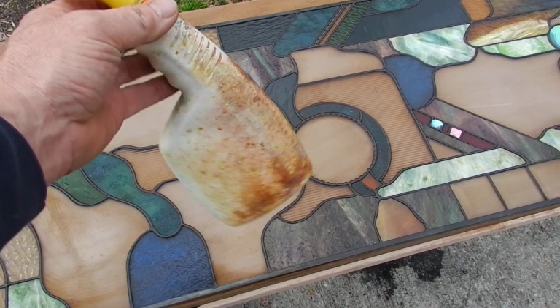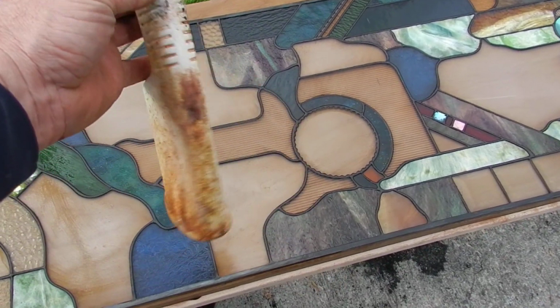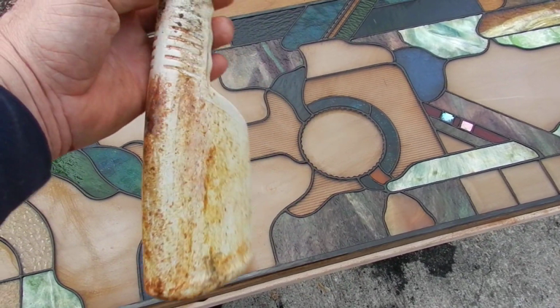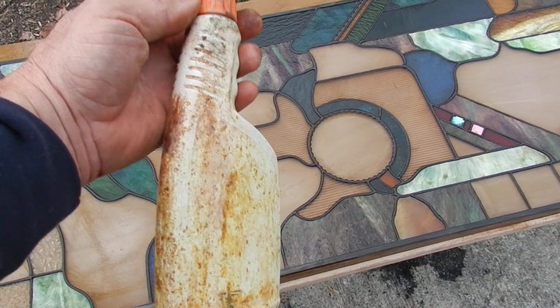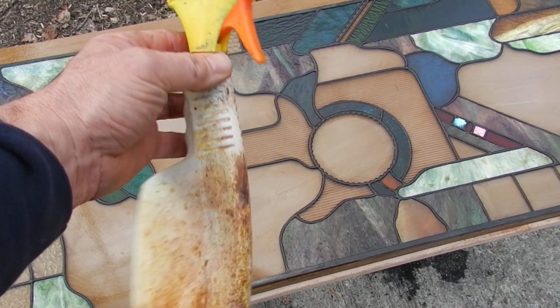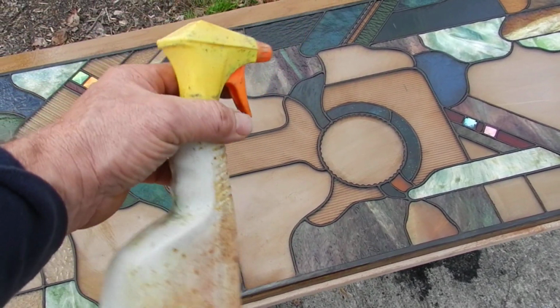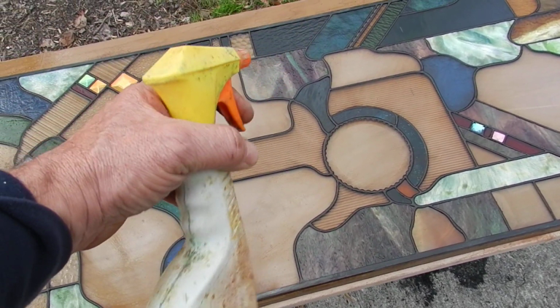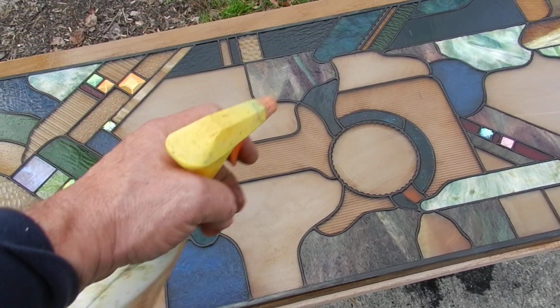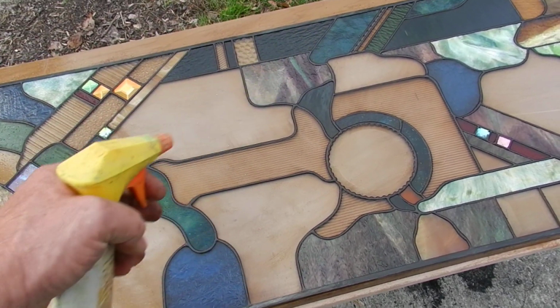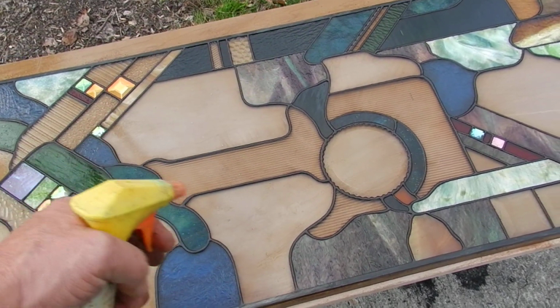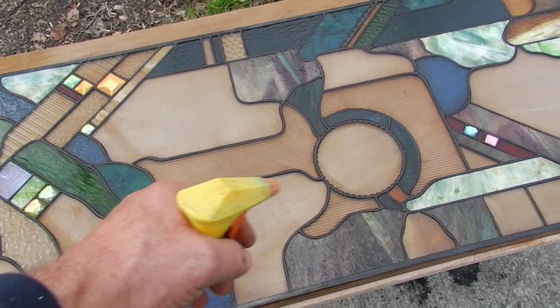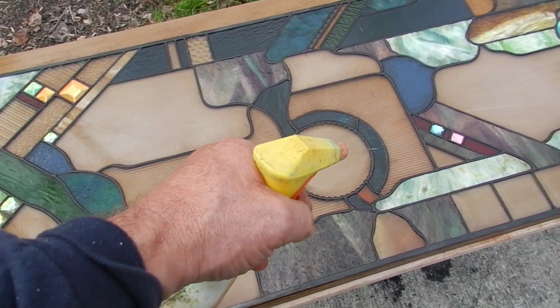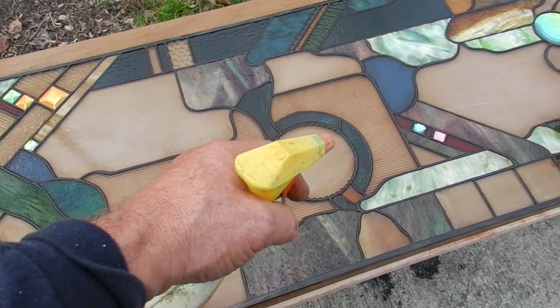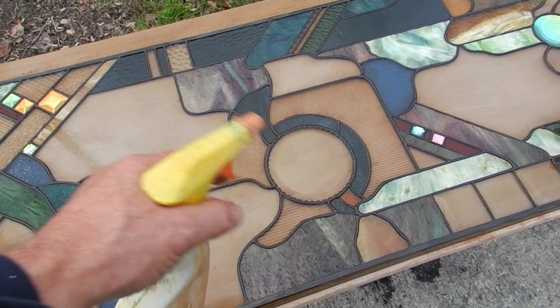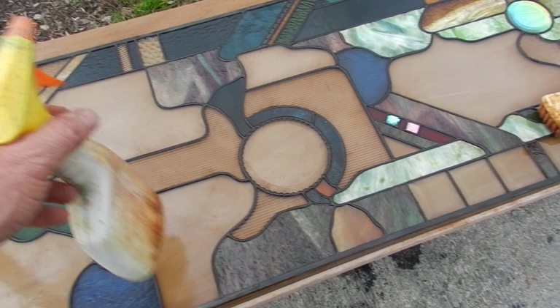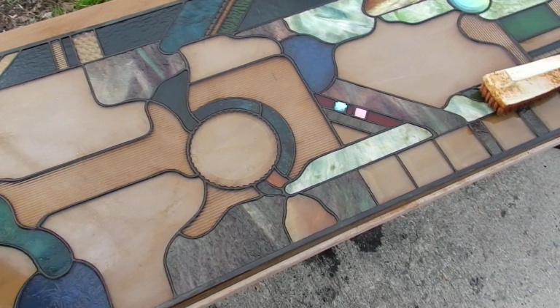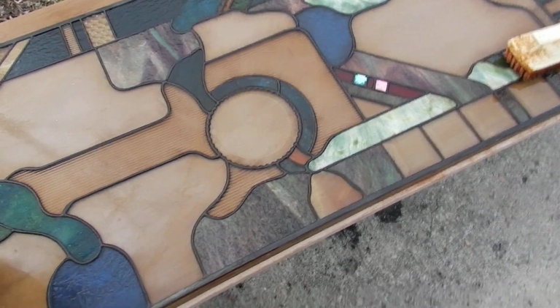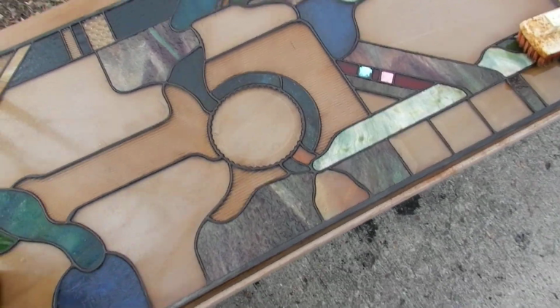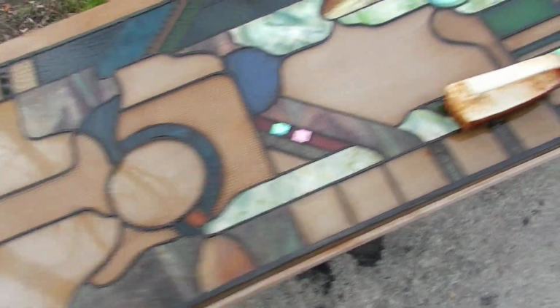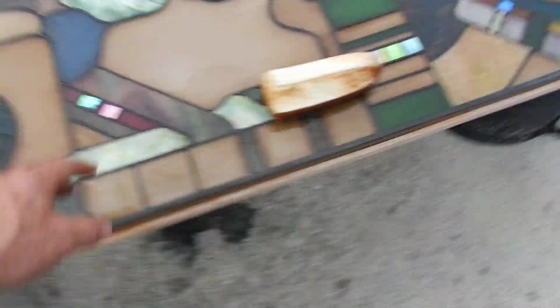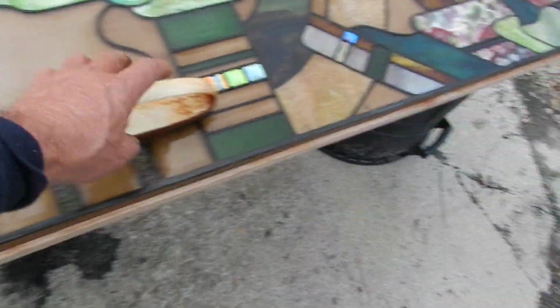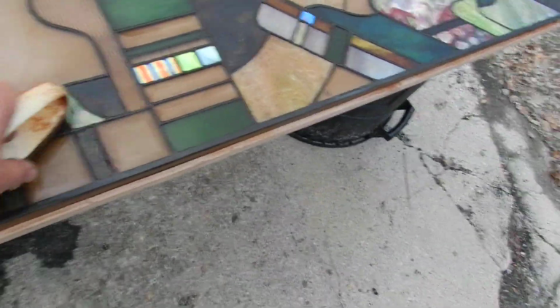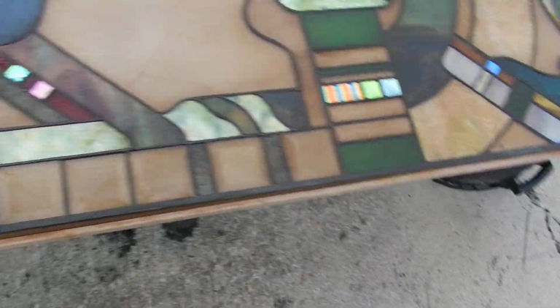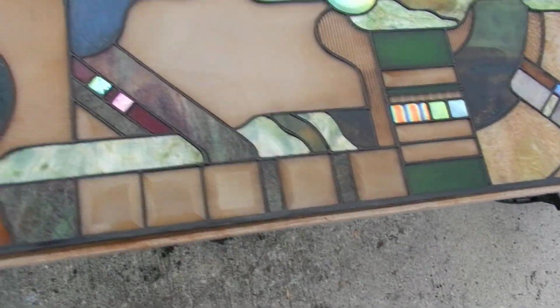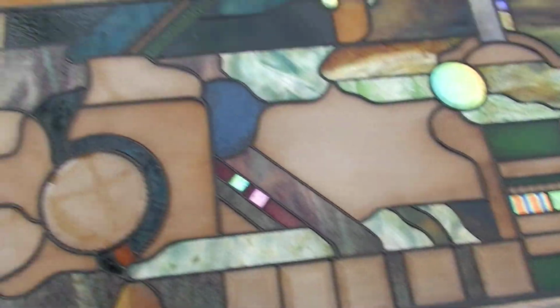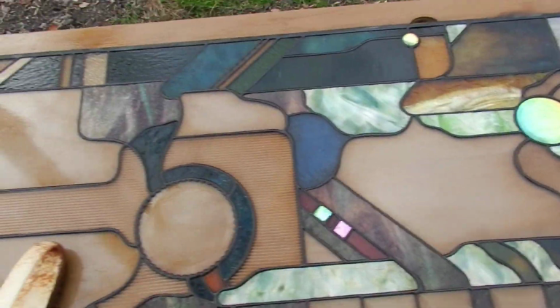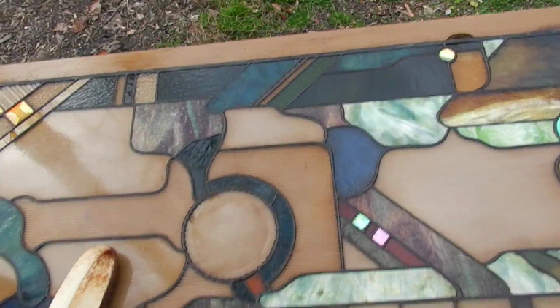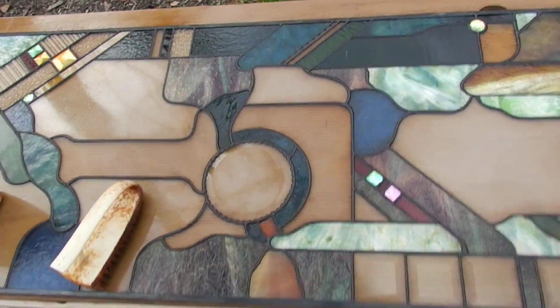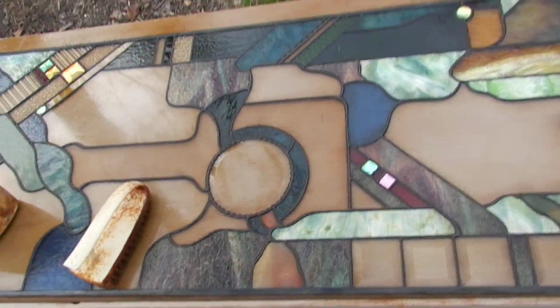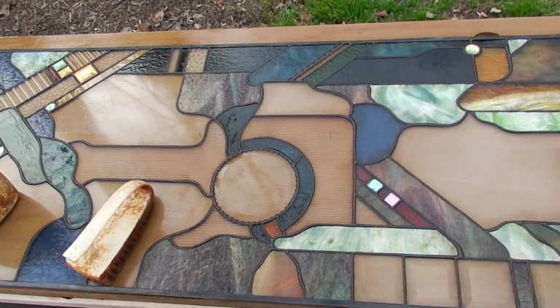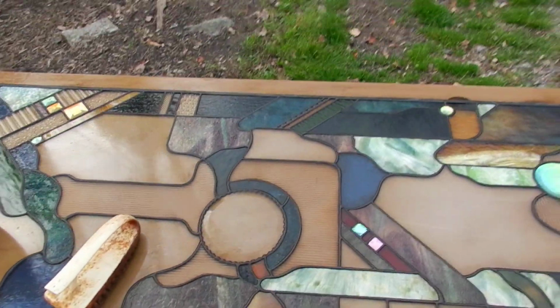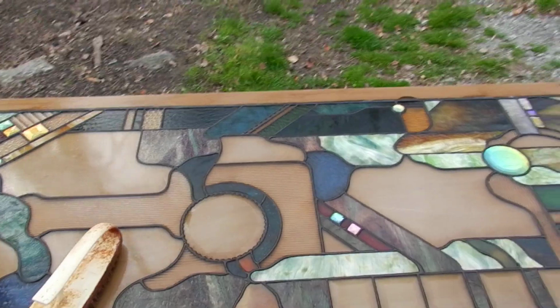Looks pretty used and that's the point. Just spray it on like a Windex, rub it around with a brush after you've steel wooled your panel.